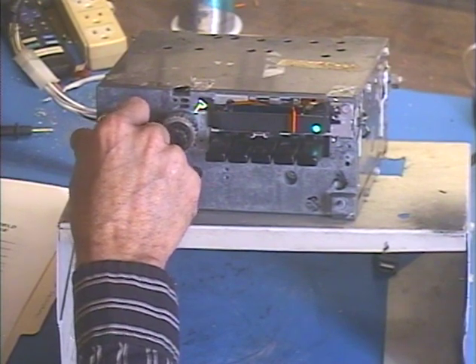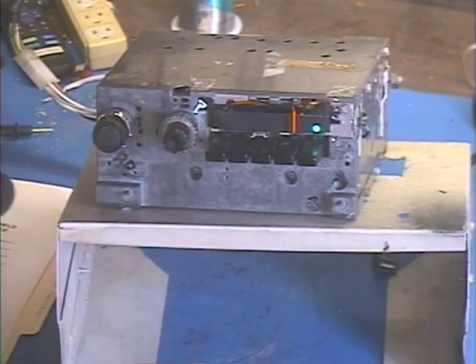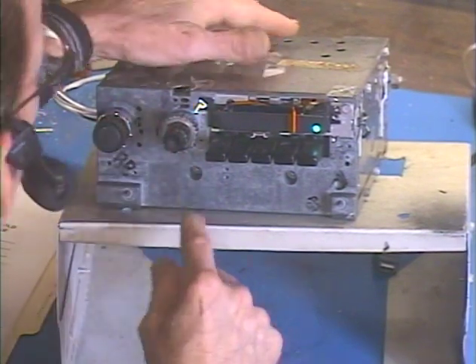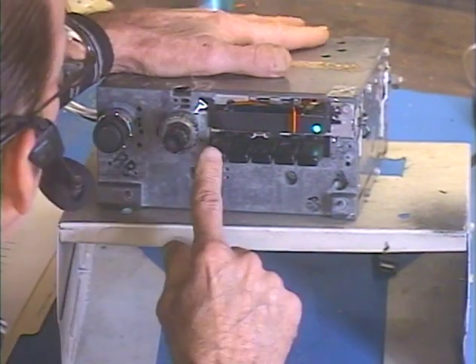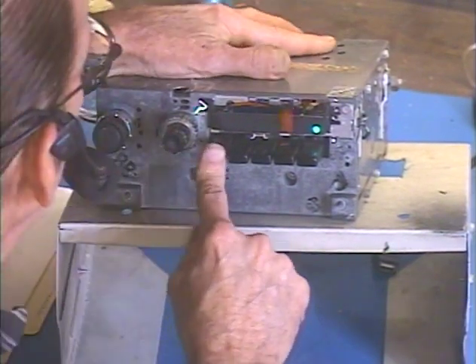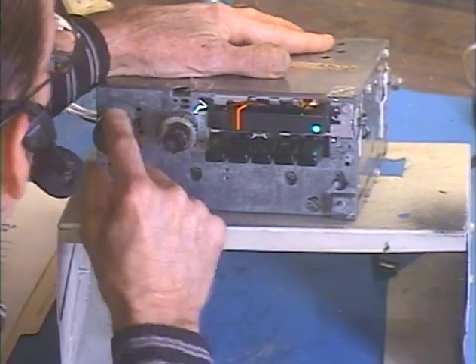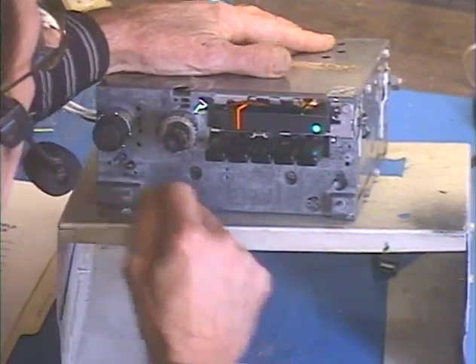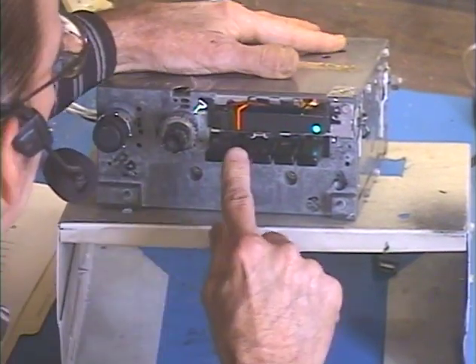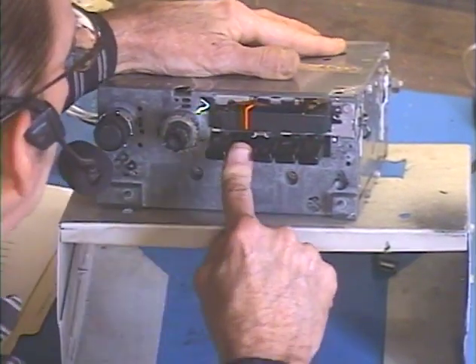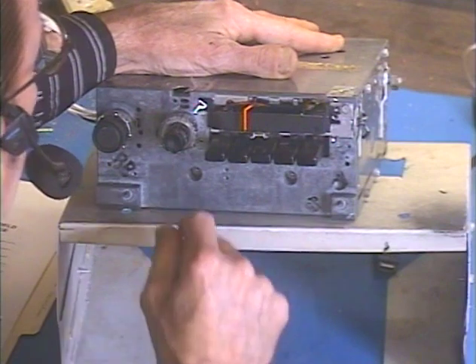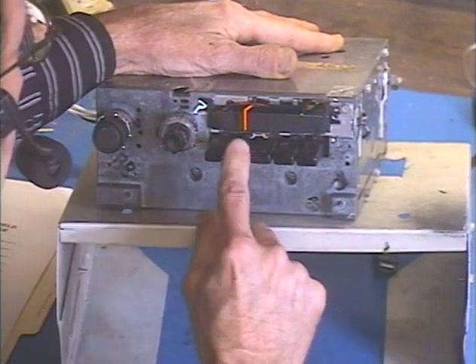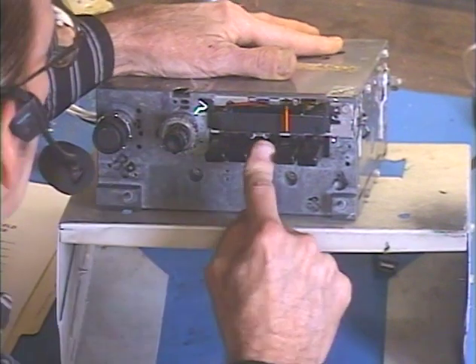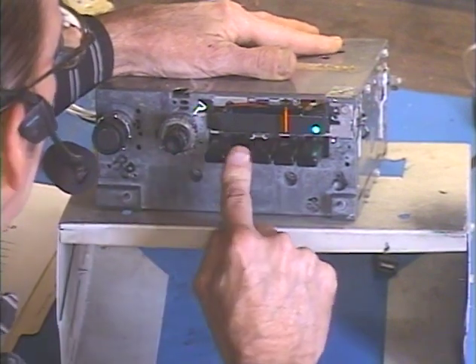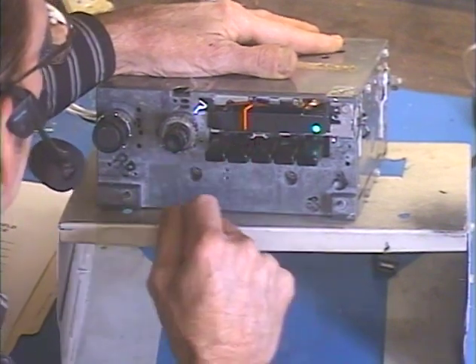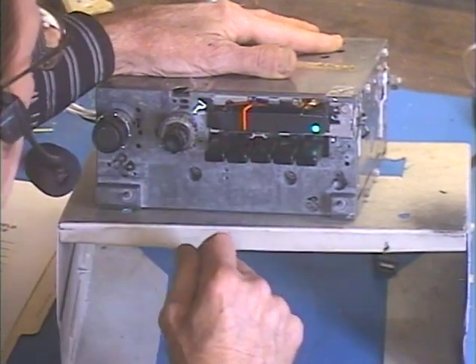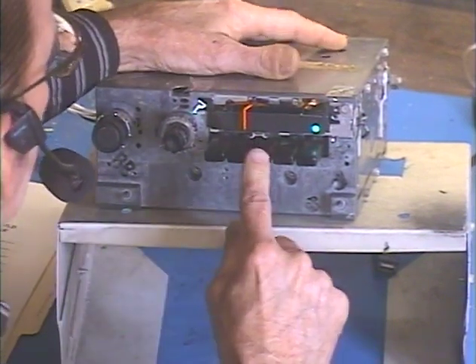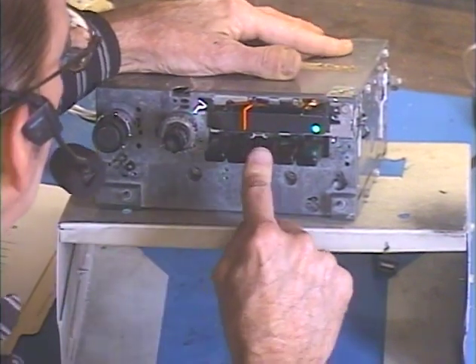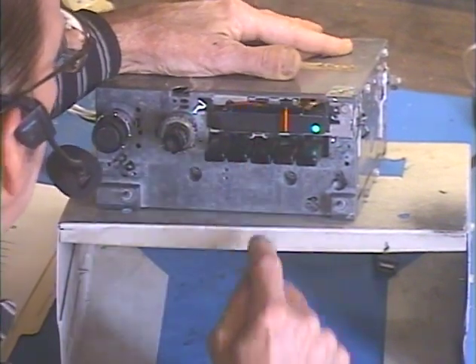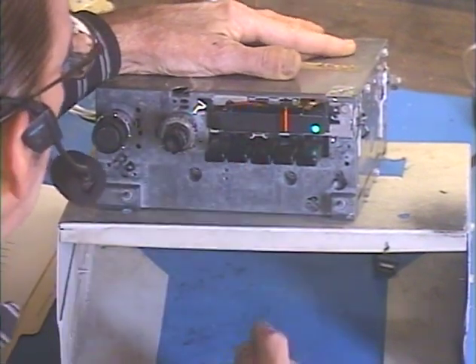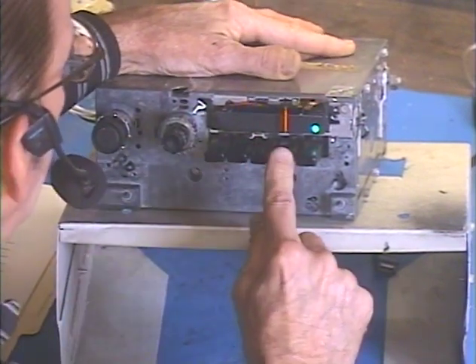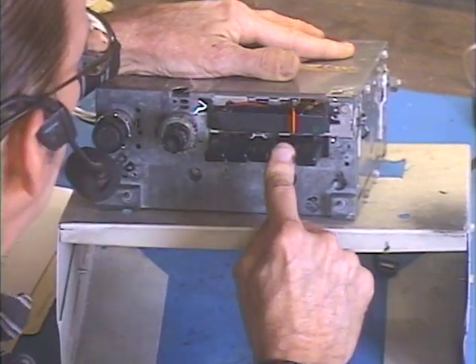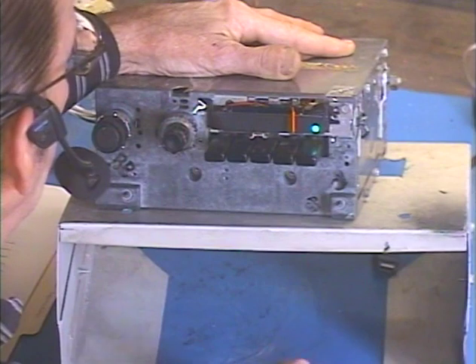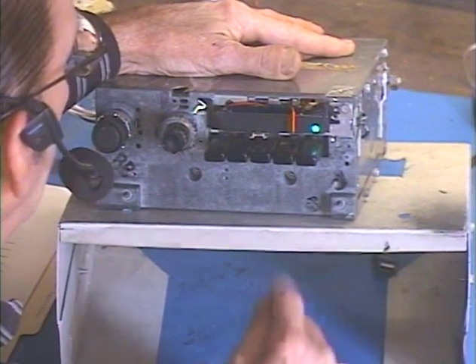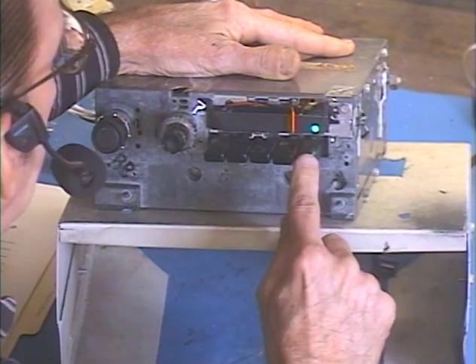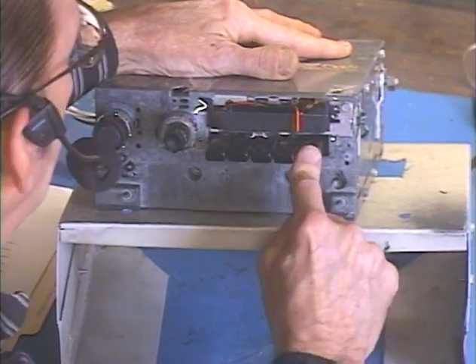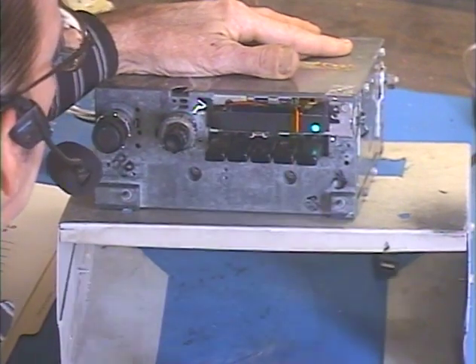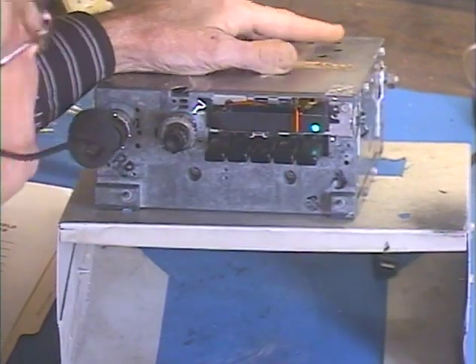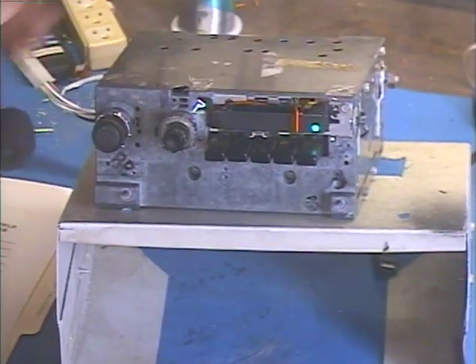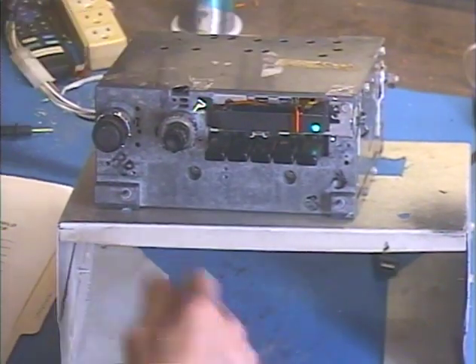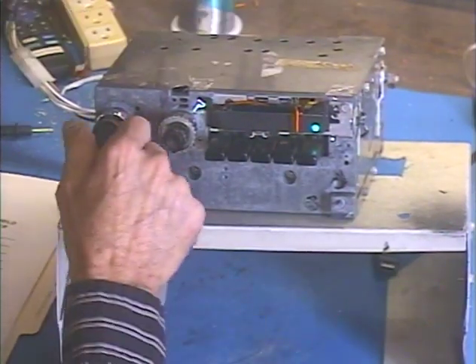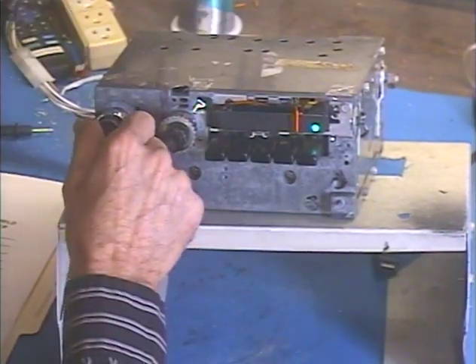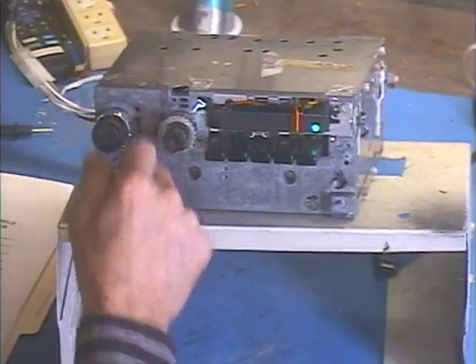Just run through these presets real quick. Okay, so there's FM. Let's go over to AM.